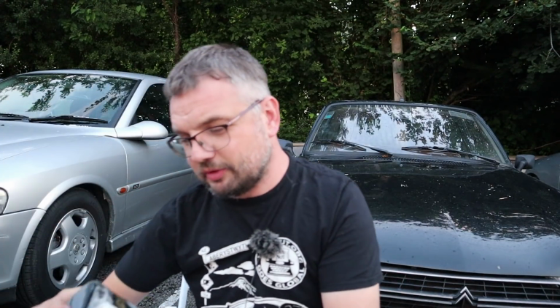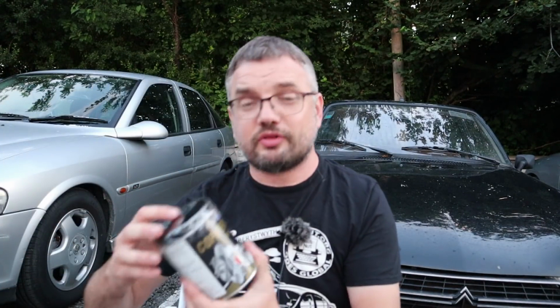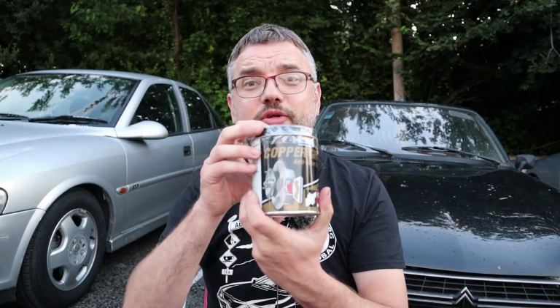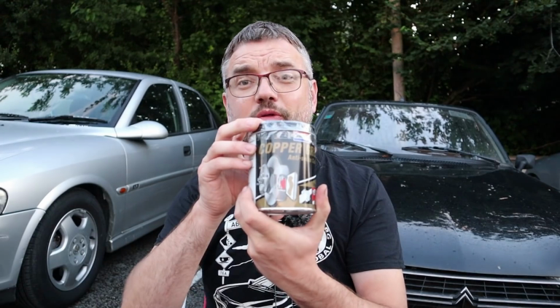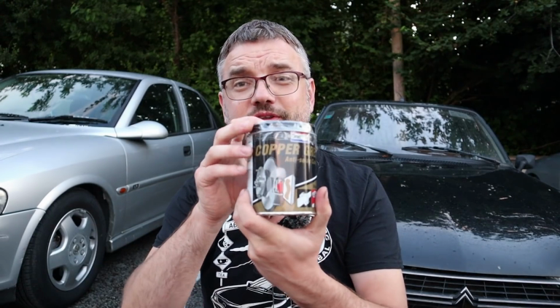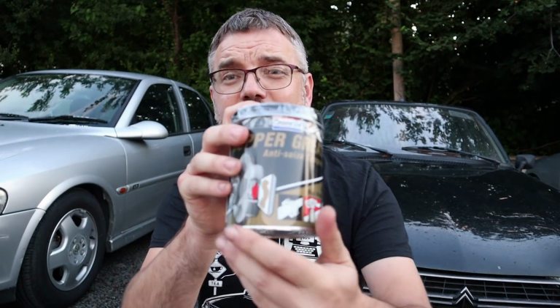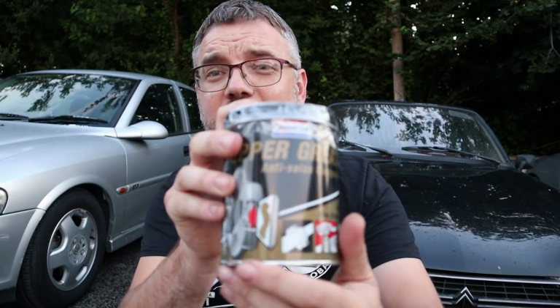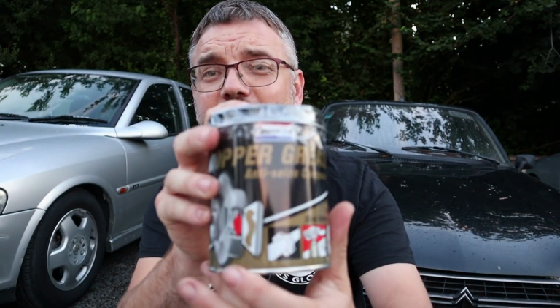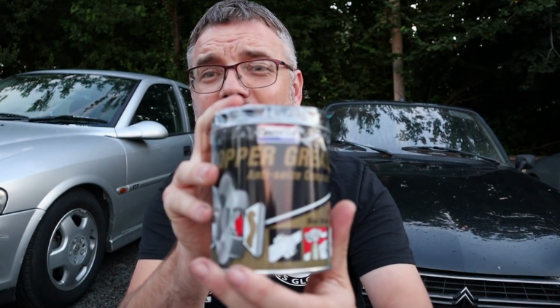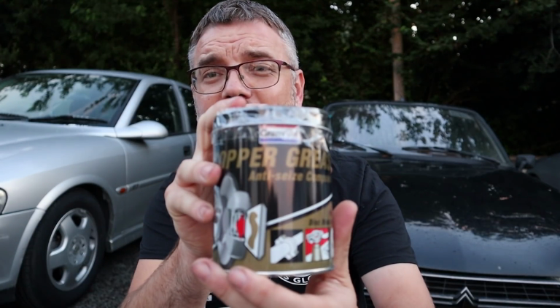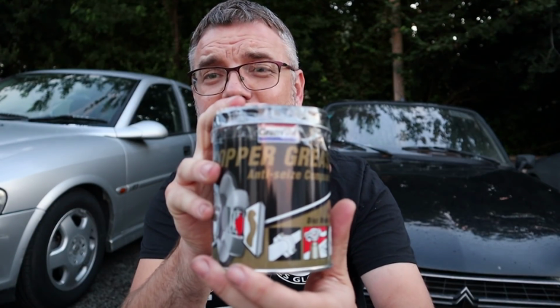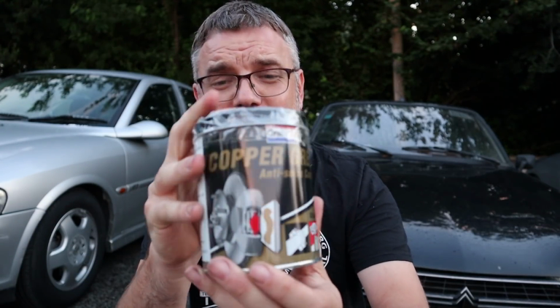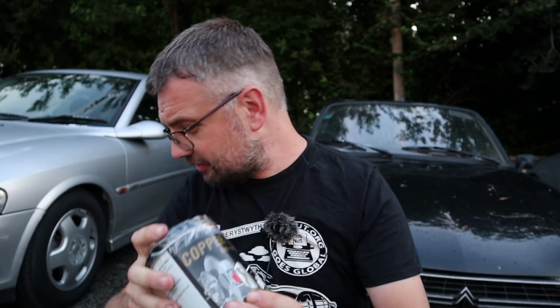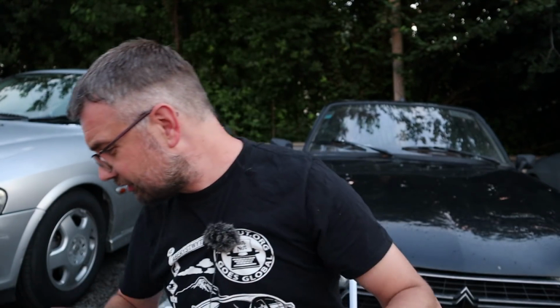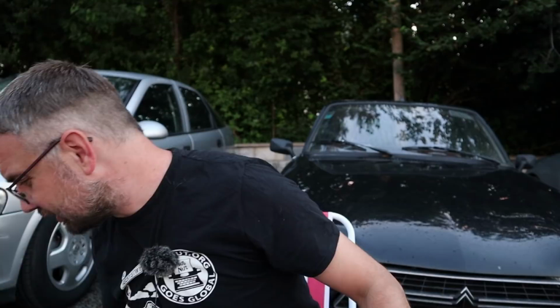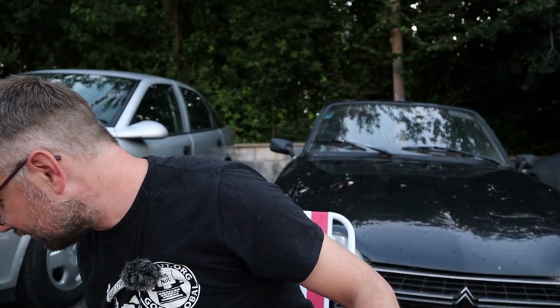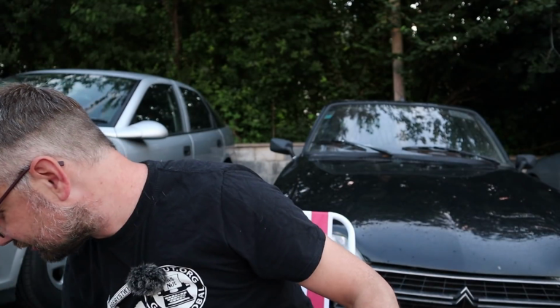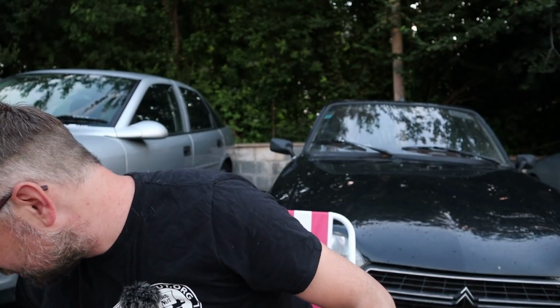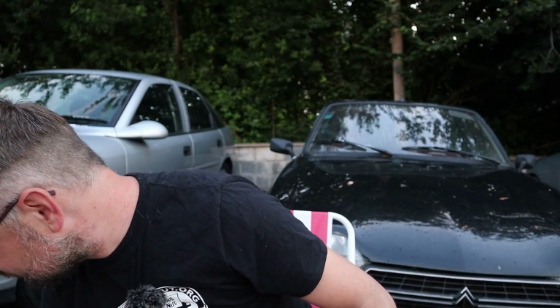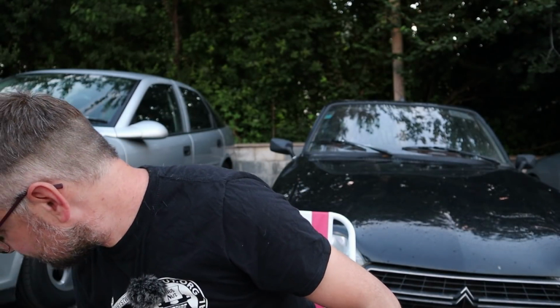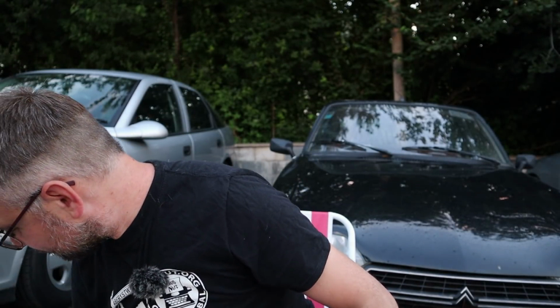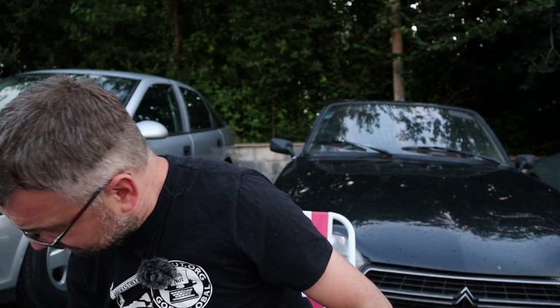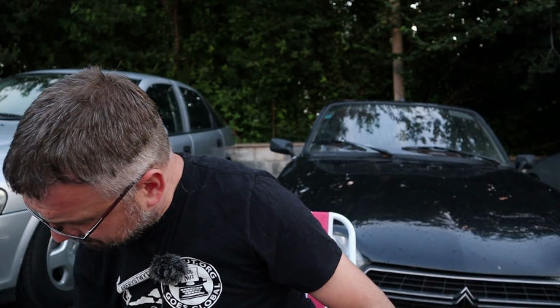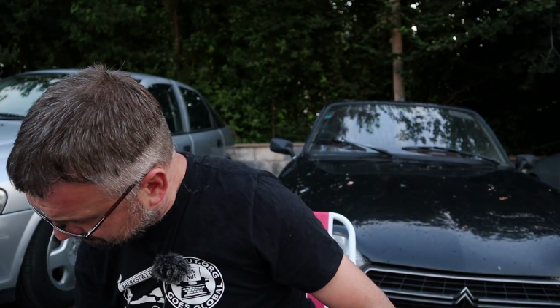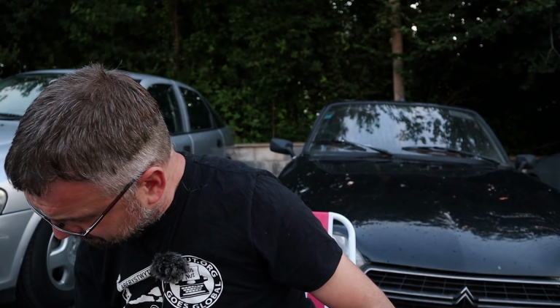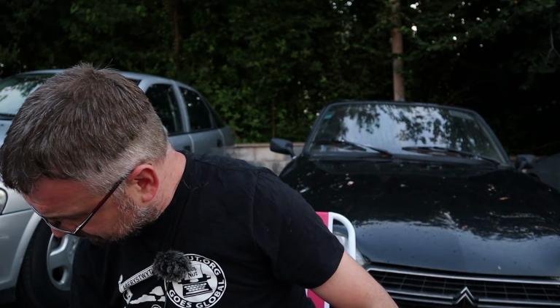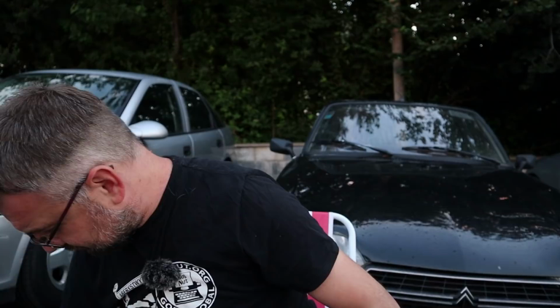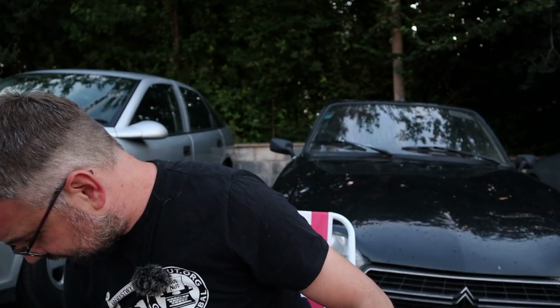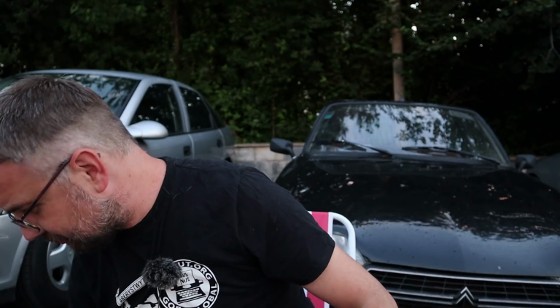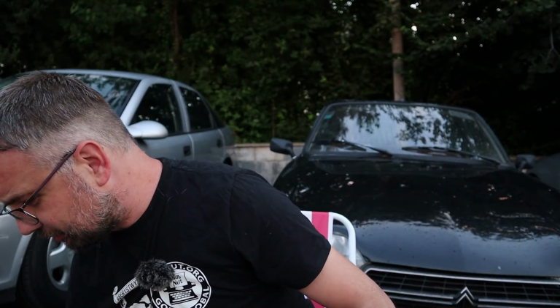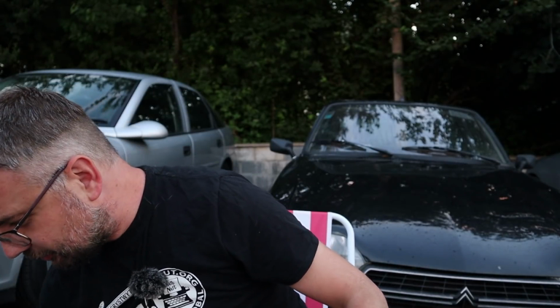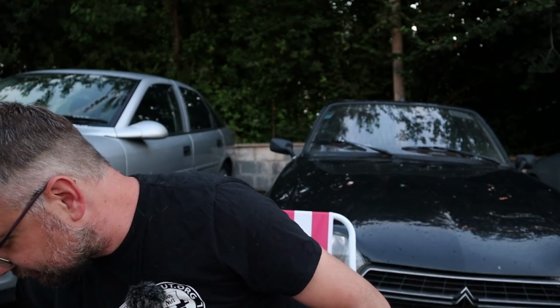Someone has got me a tub of copper grease — I don't think we've got a name on that one, it's just appeared from somewhere. Thank you very much — copper grease, always useful.